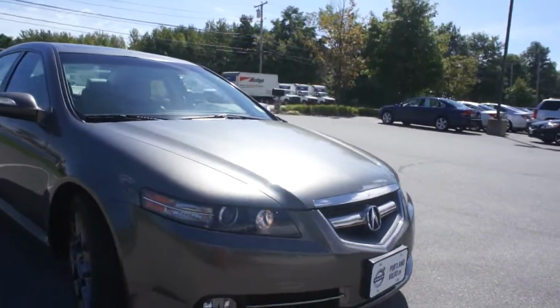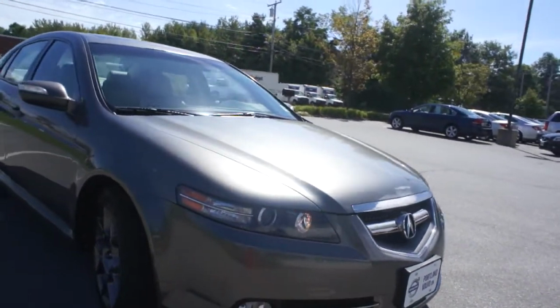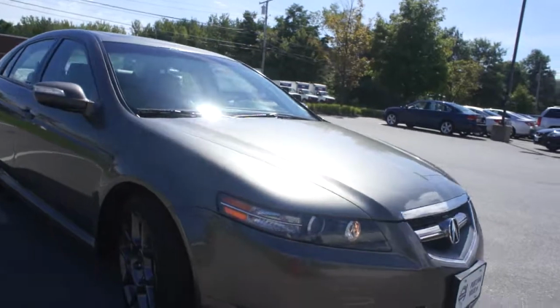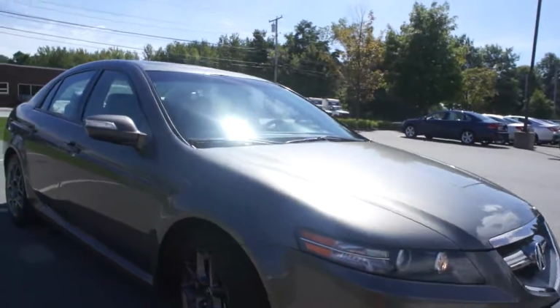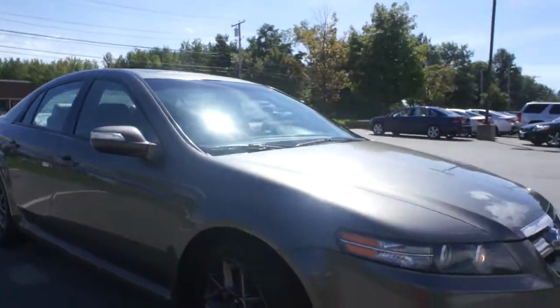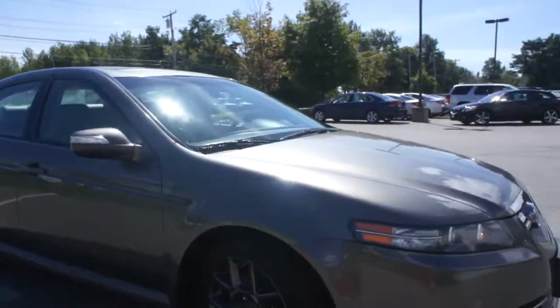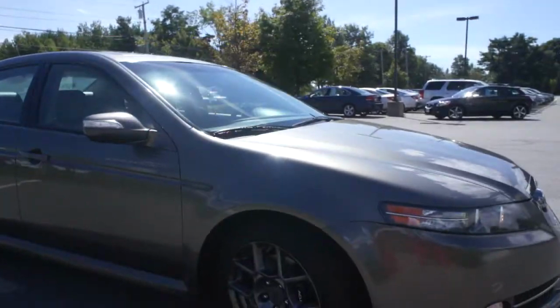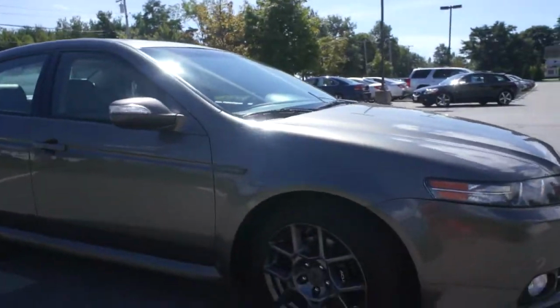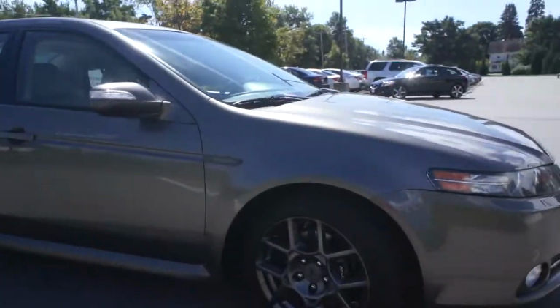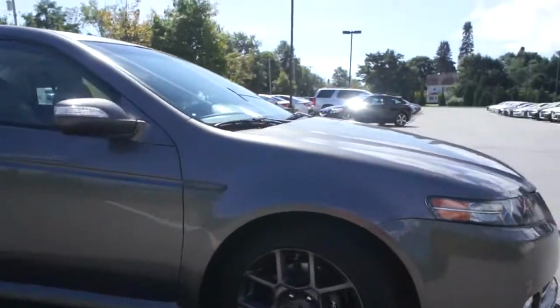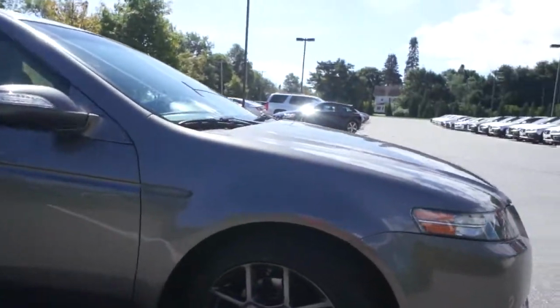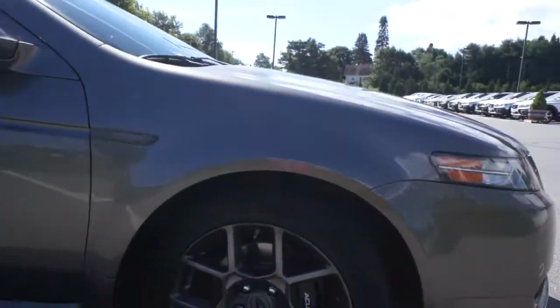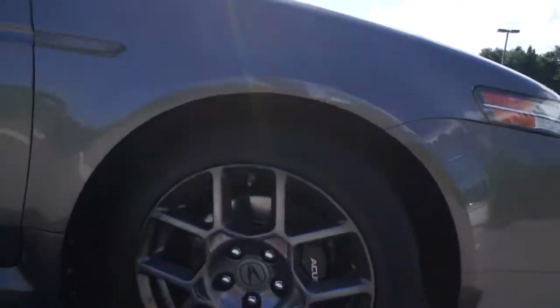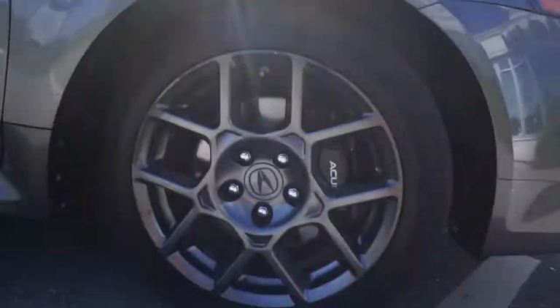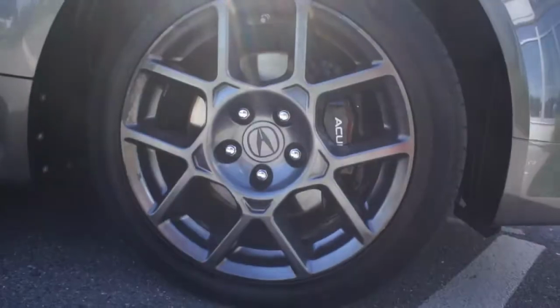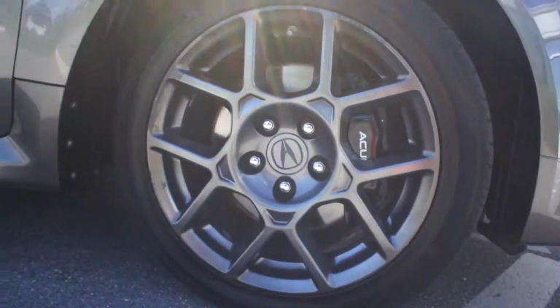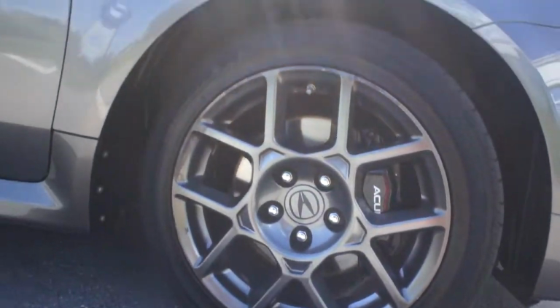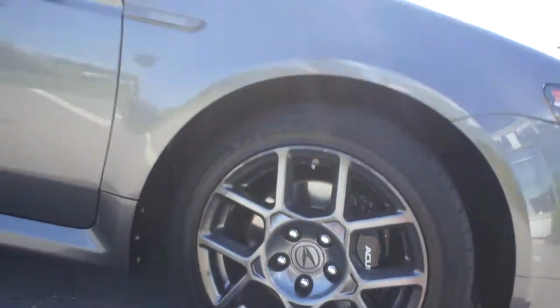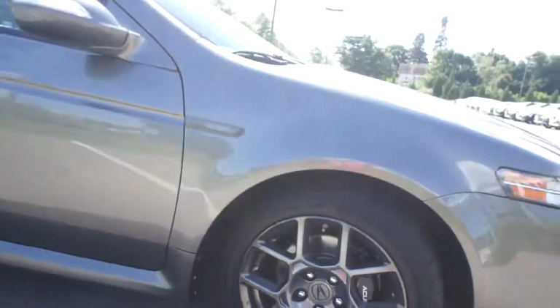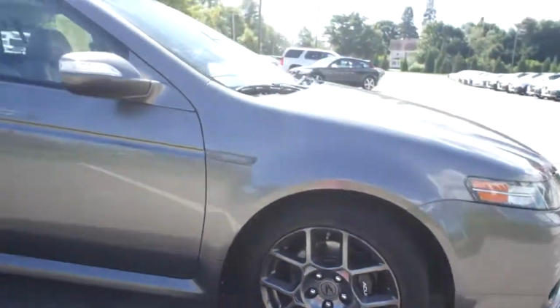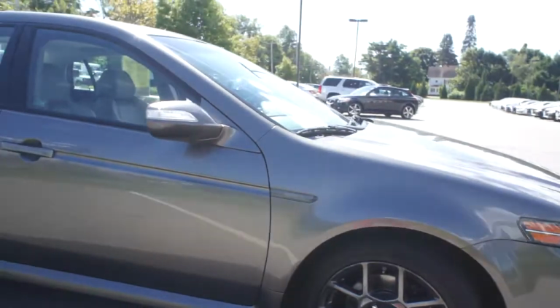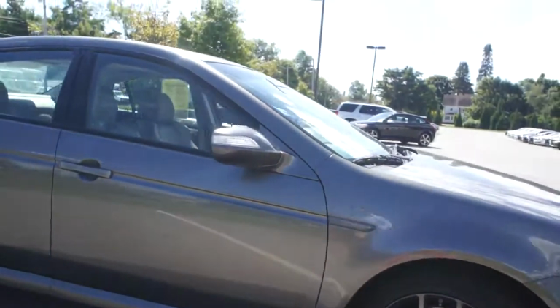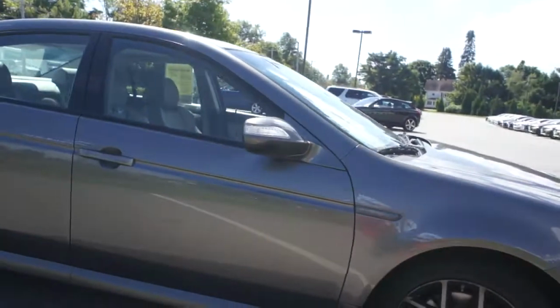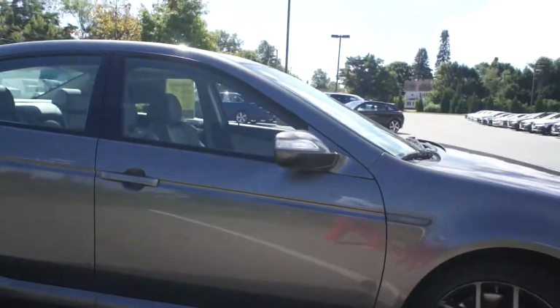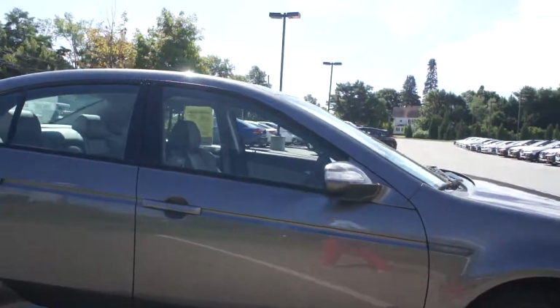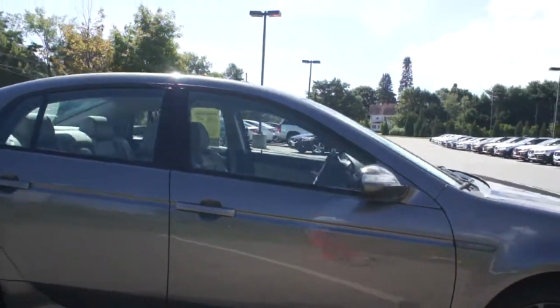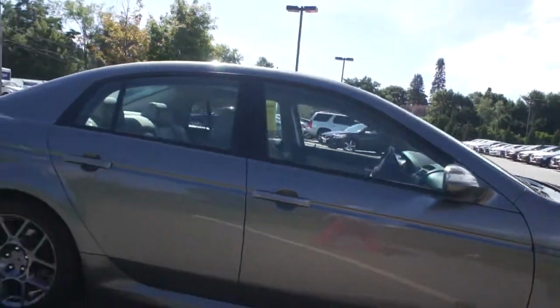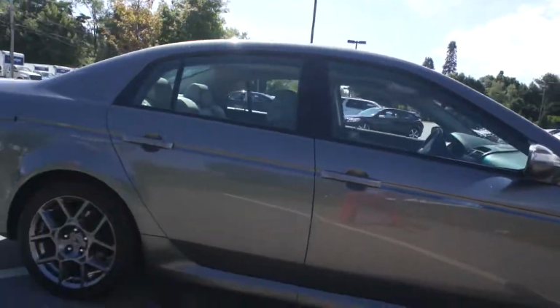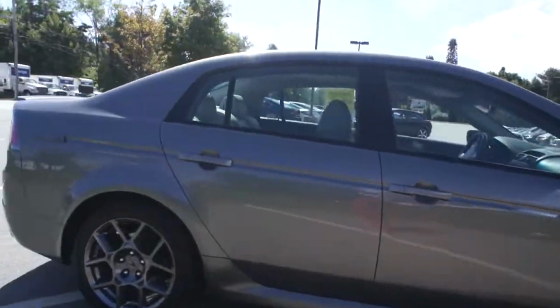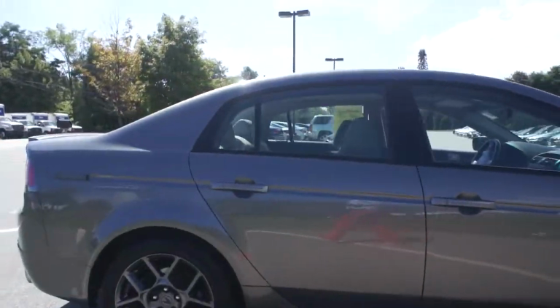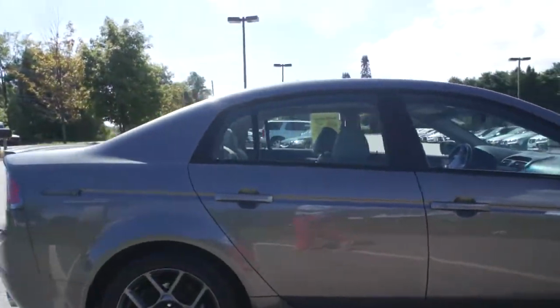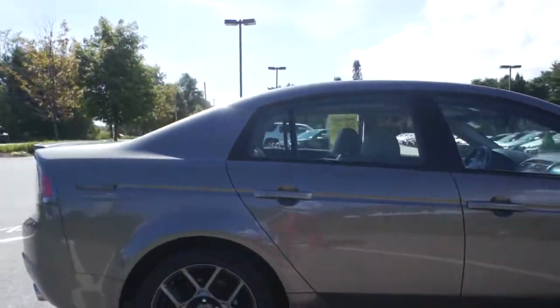You can see it has xenon headlights in the front. Check out these rims — awesome, beautiful dark alloy rims here, nice little body kit on the side, and metallic paint.